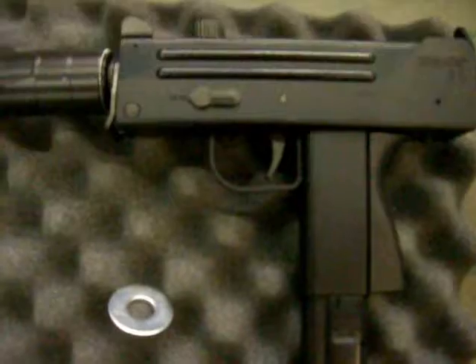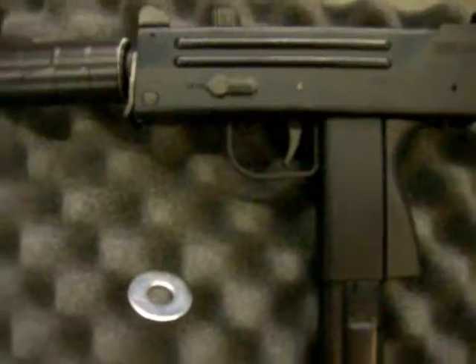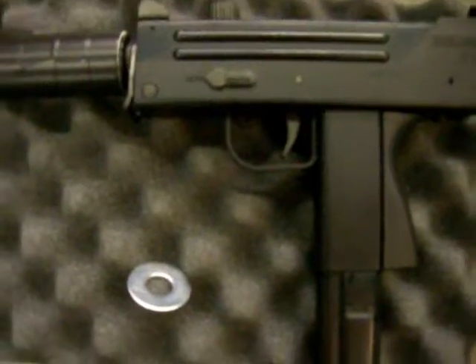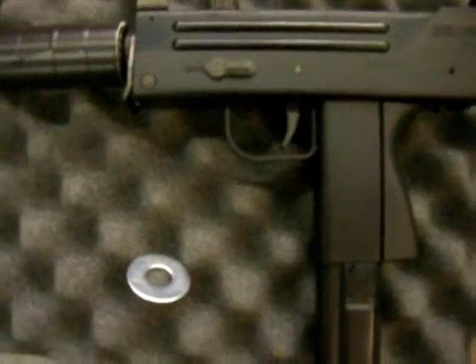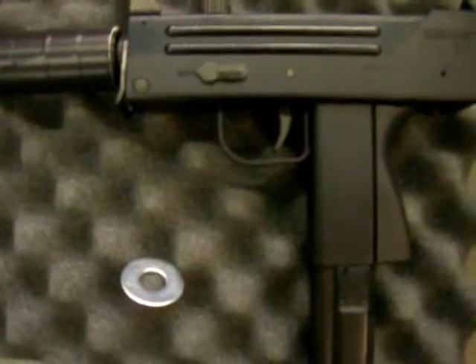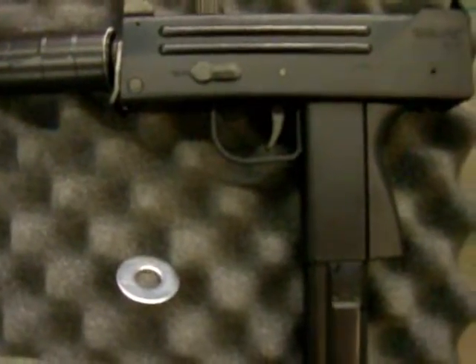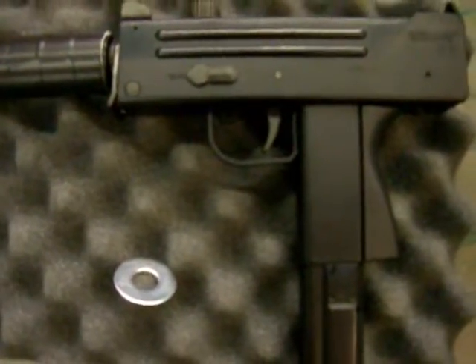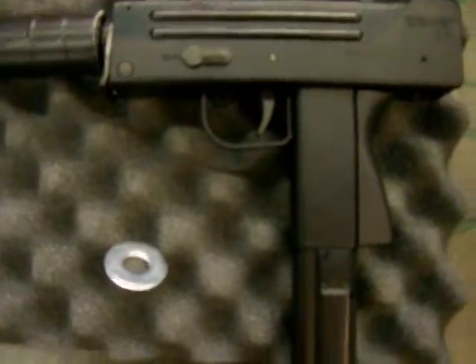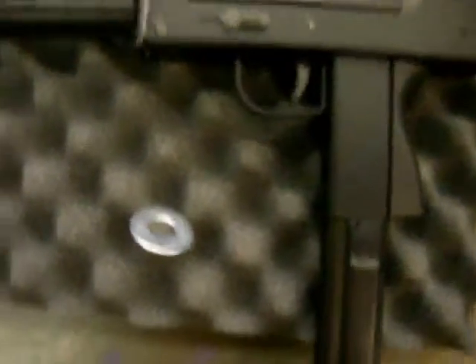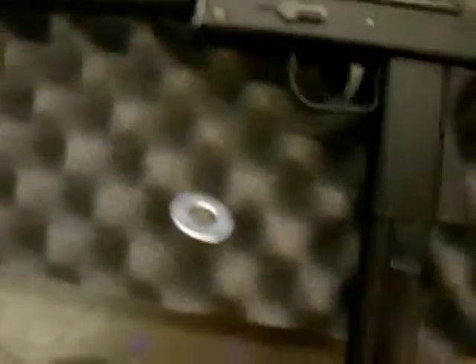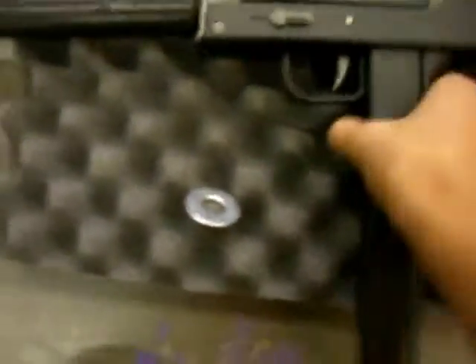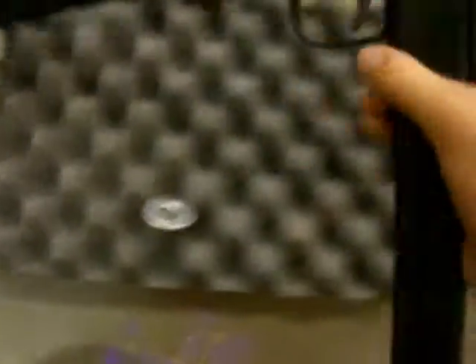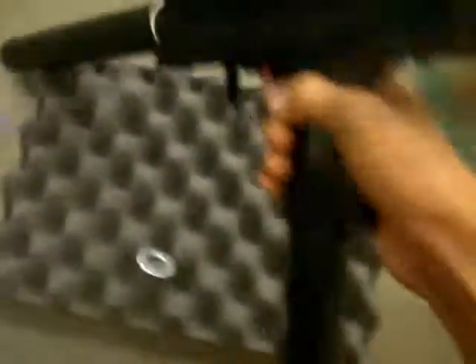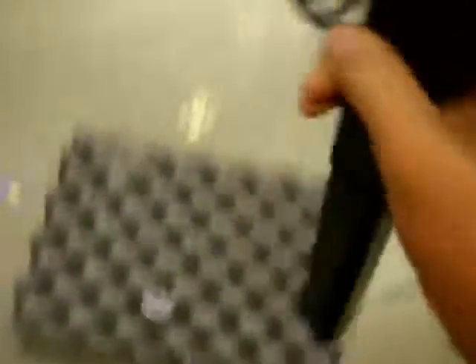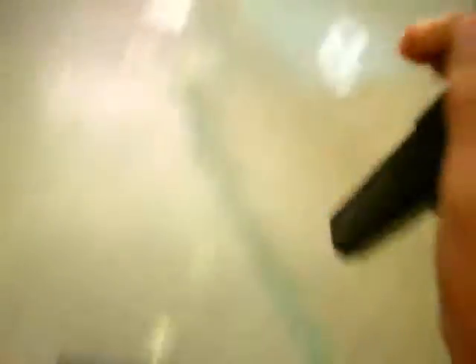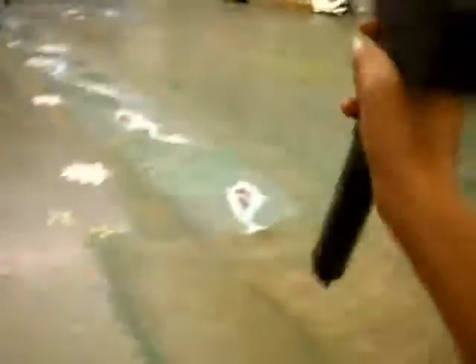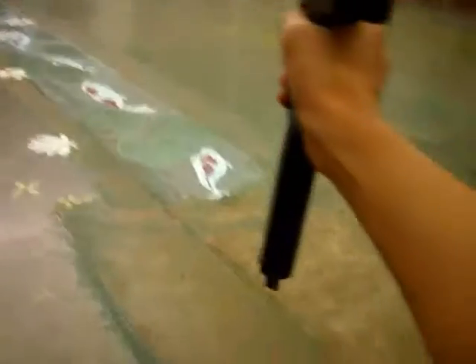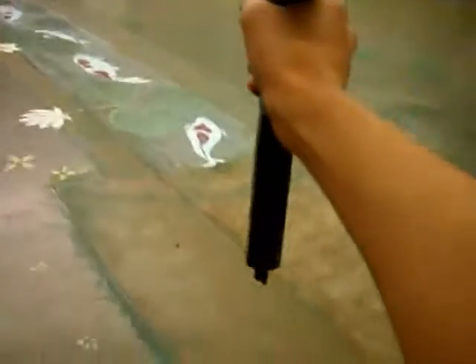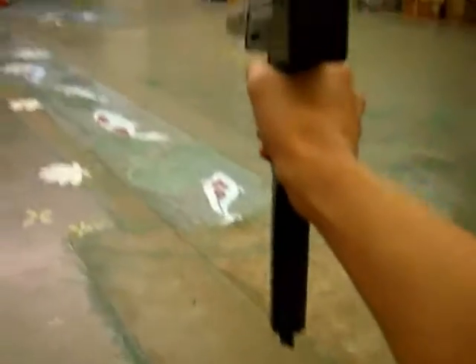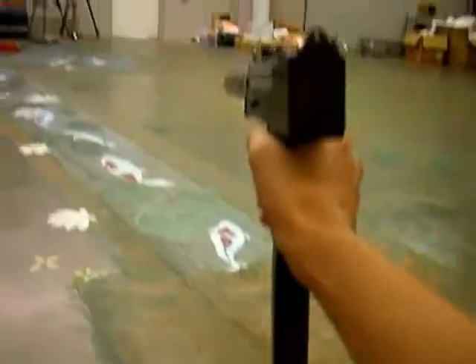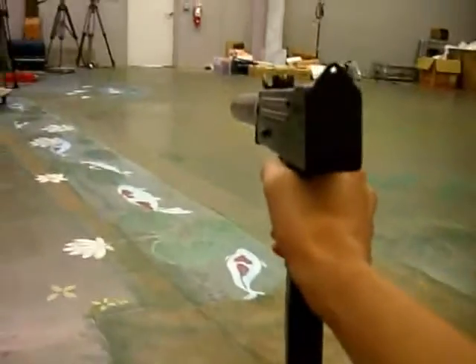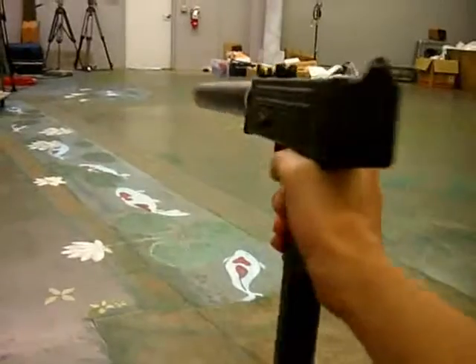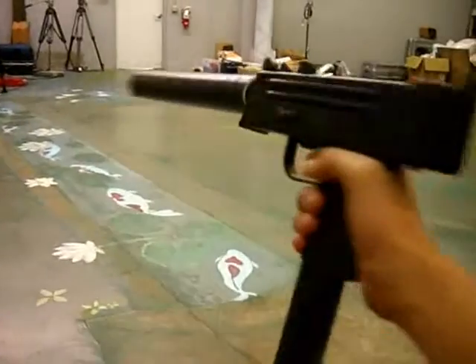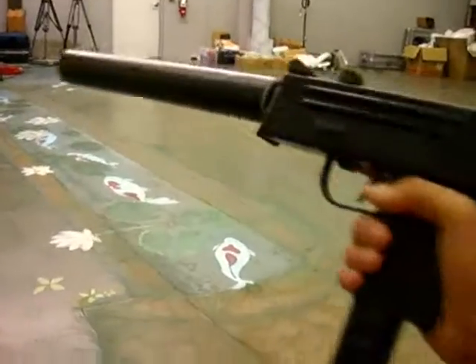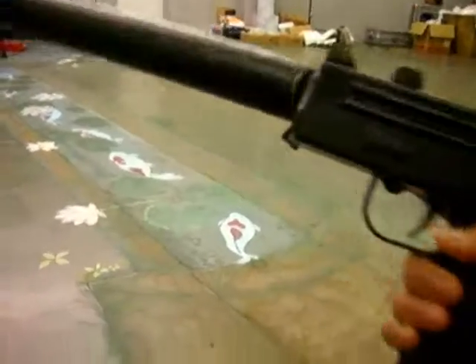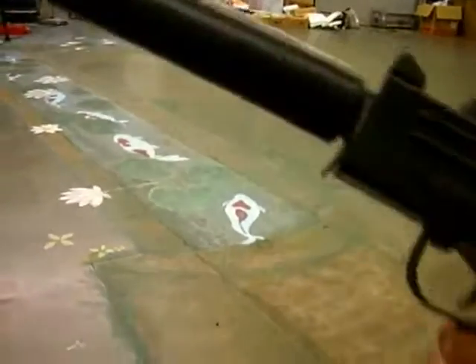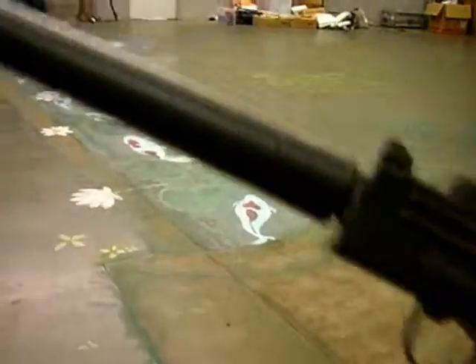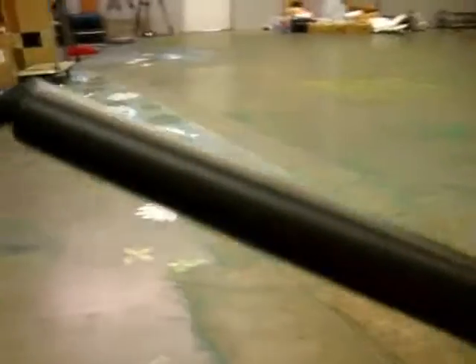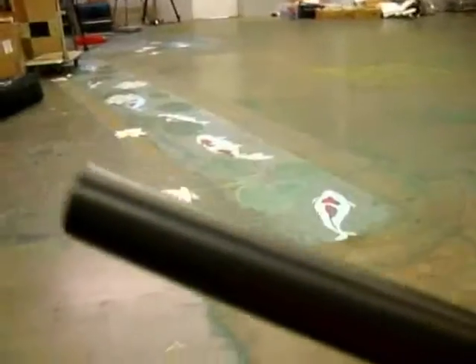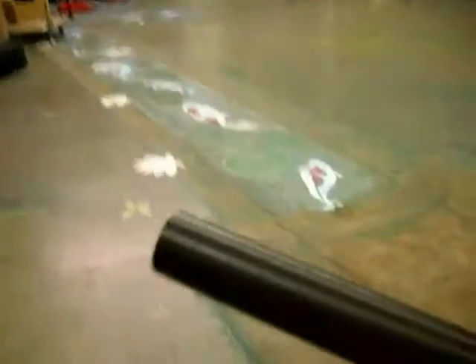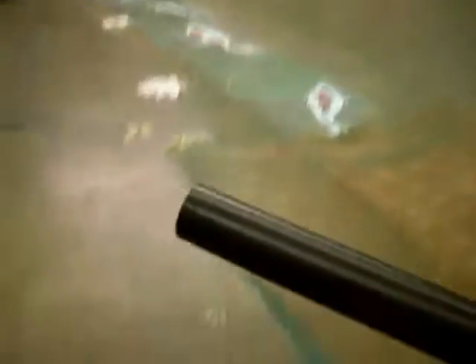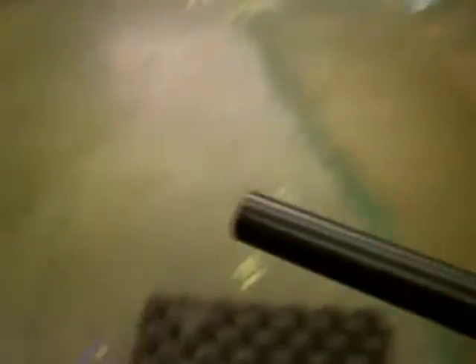Hey guys, I got a new update on my TF-11. I got a silencer for it — I made it.